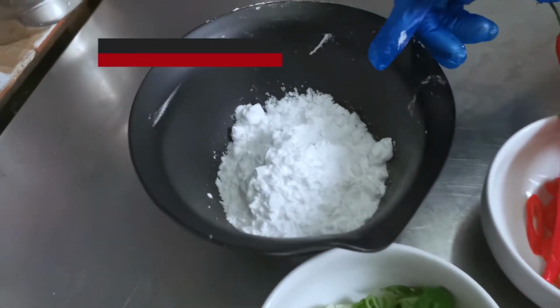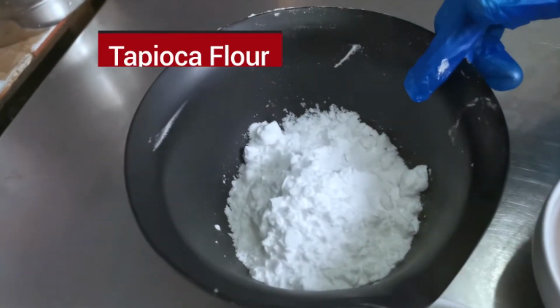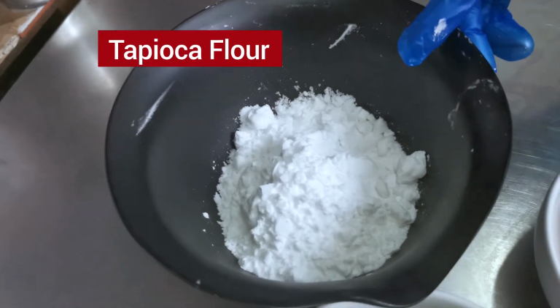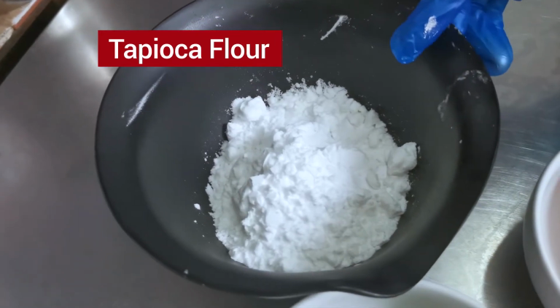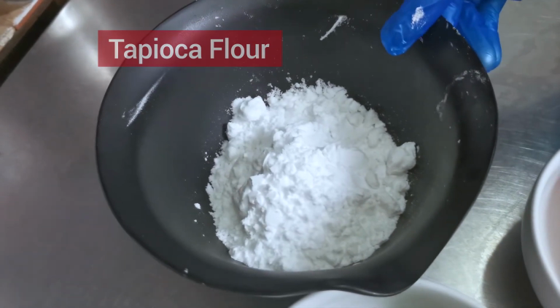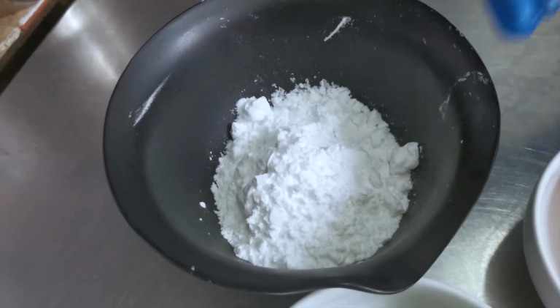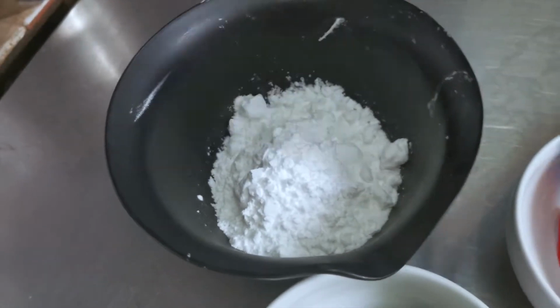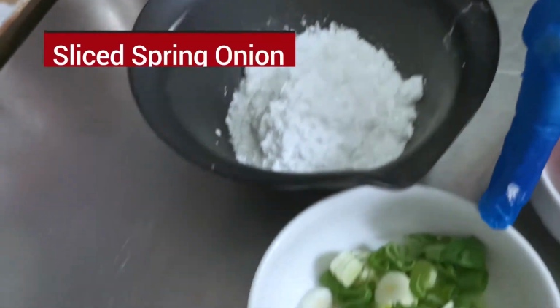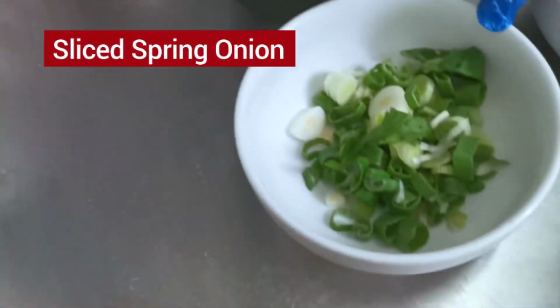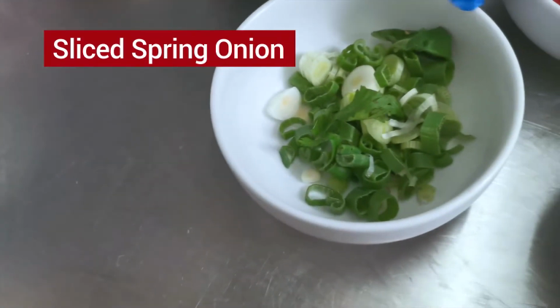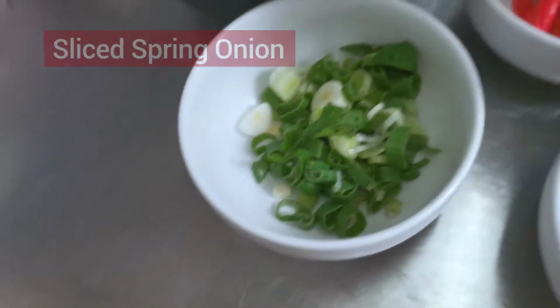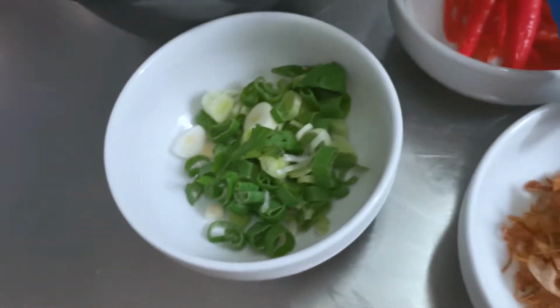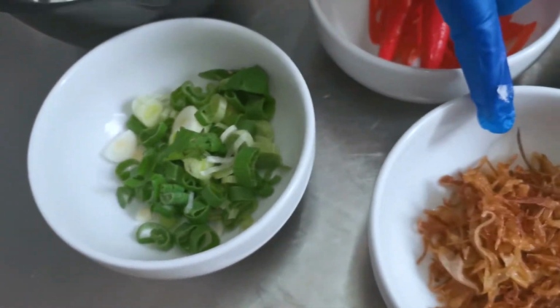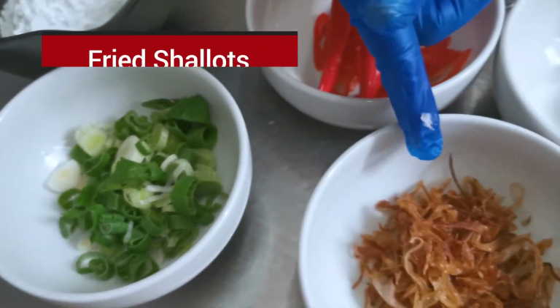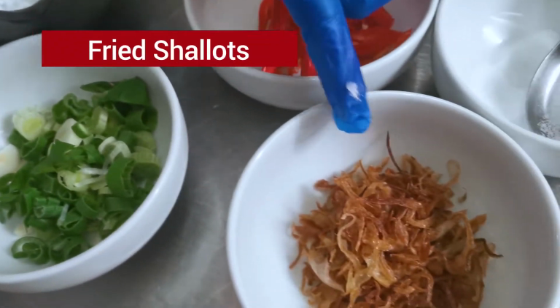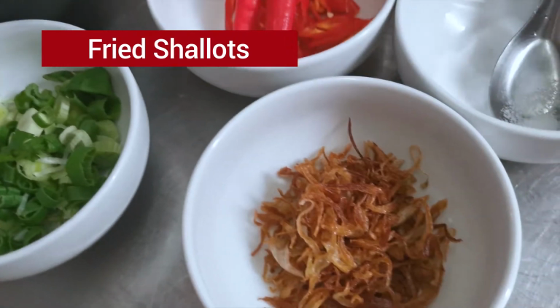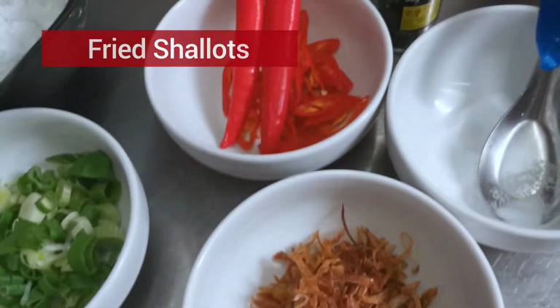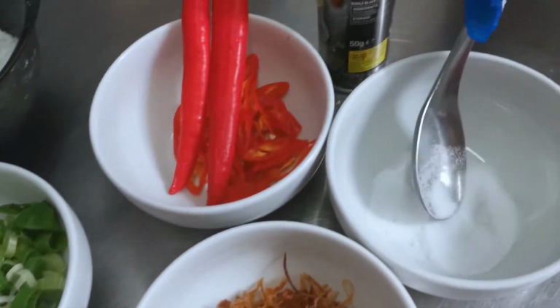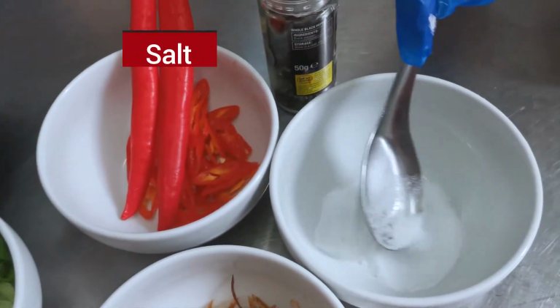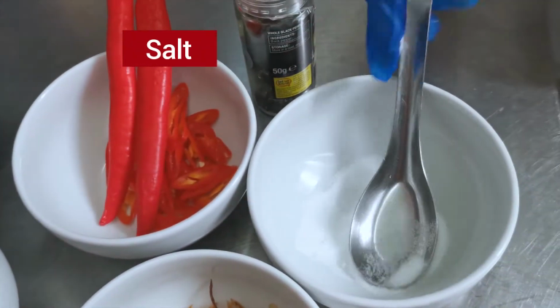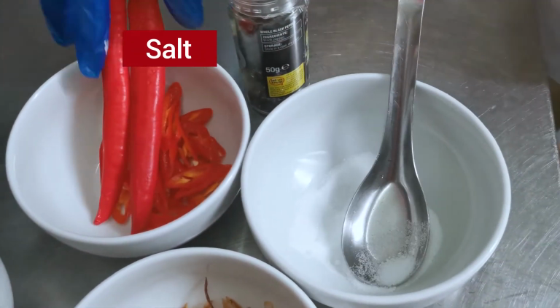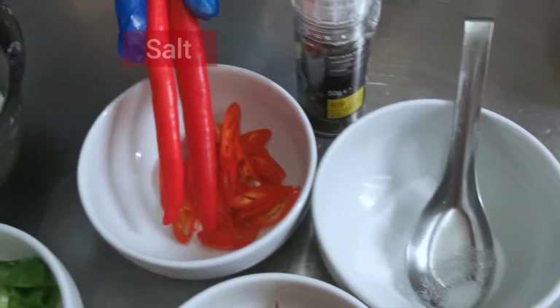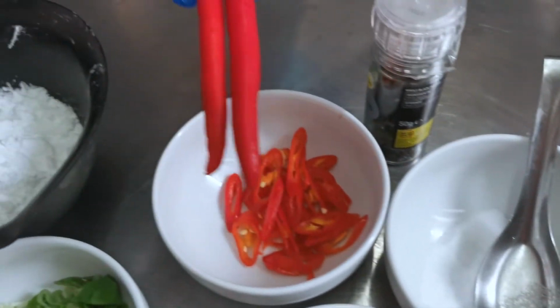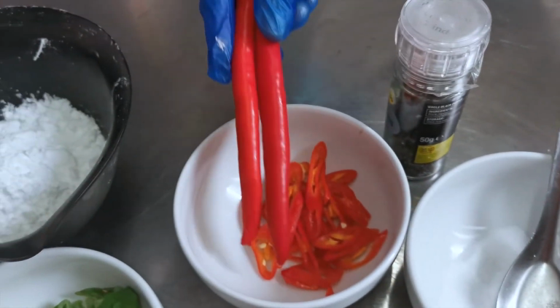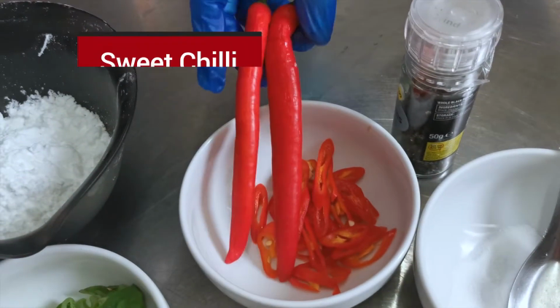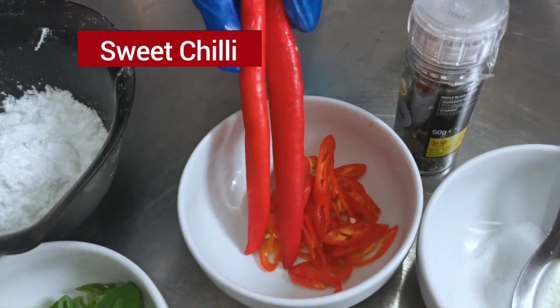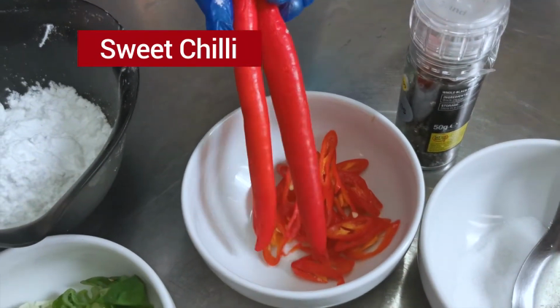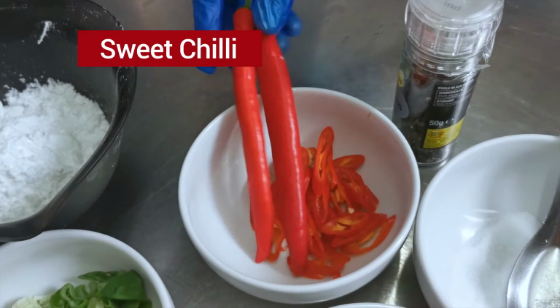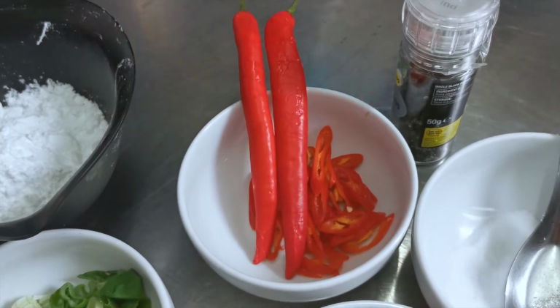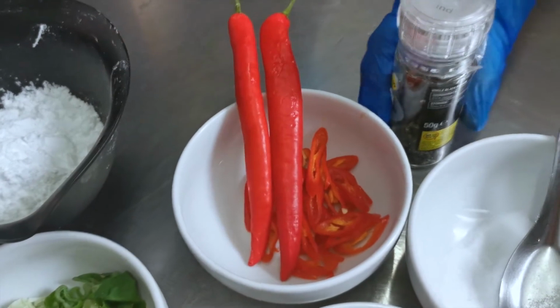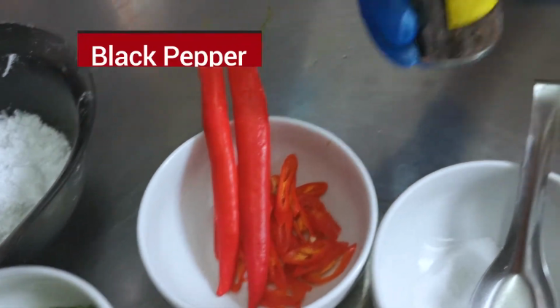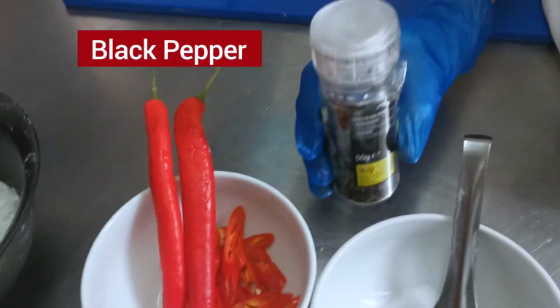The ingredients are: tropical flour, sliced onion, fried shallots, salt, sweet chili, and black pepper.